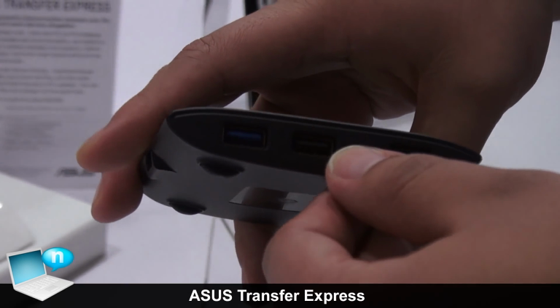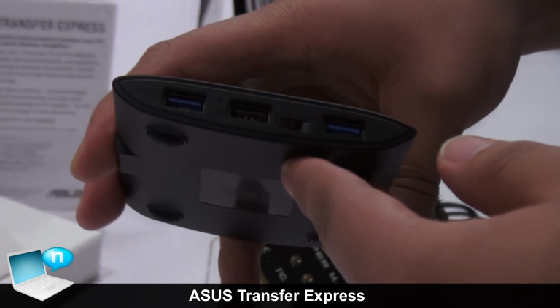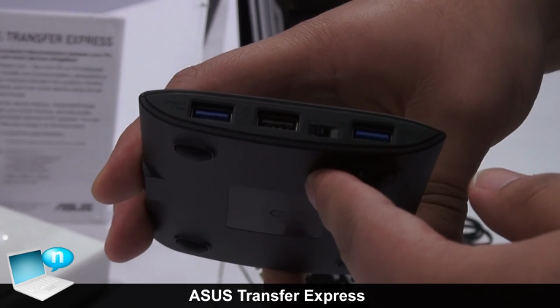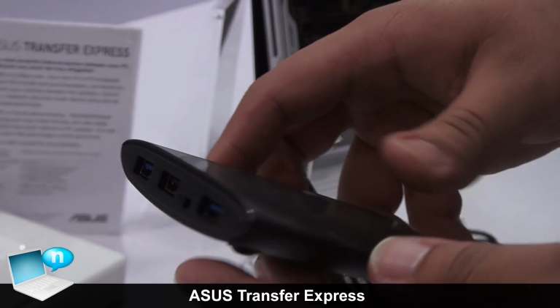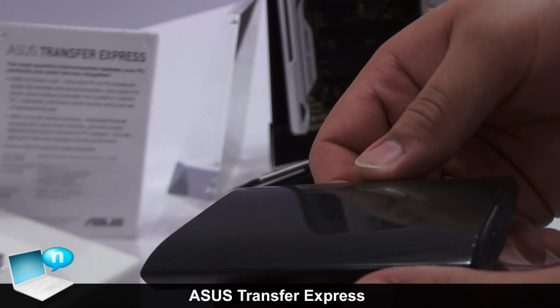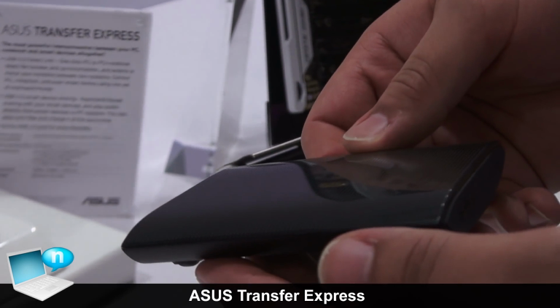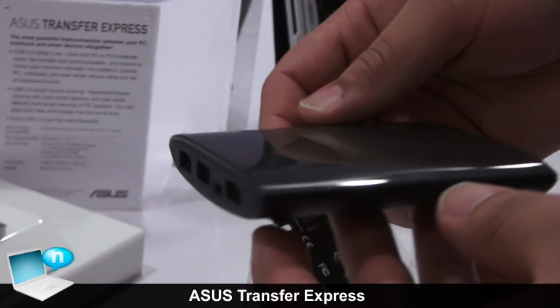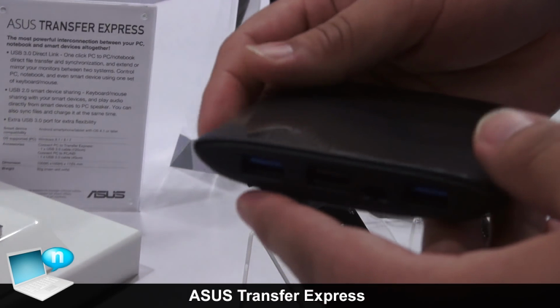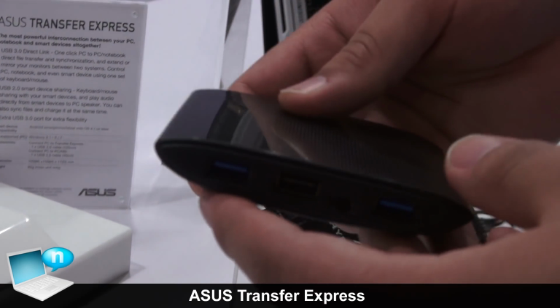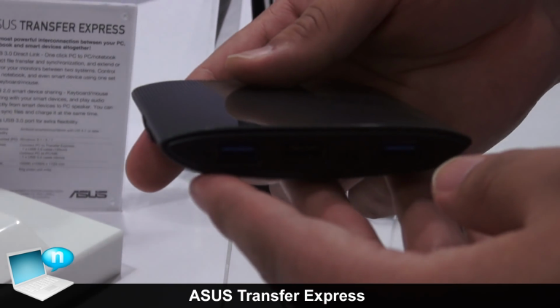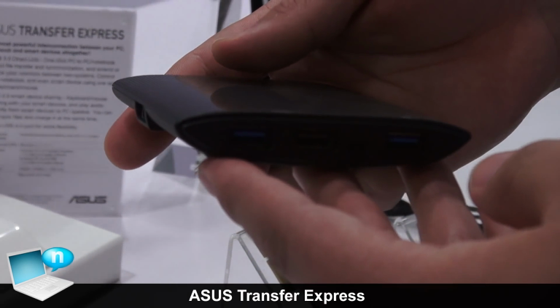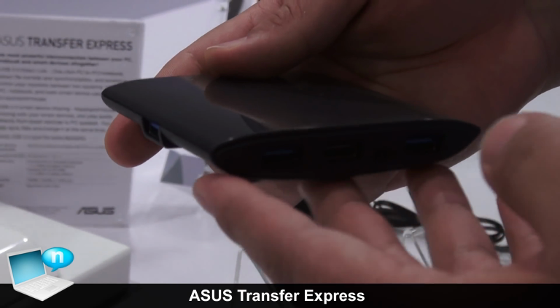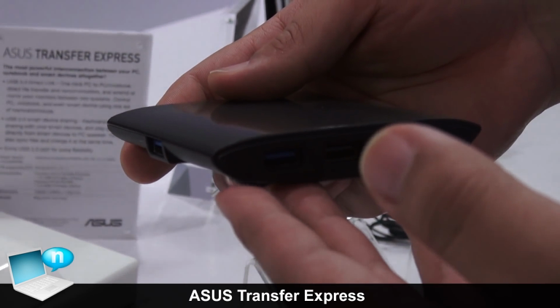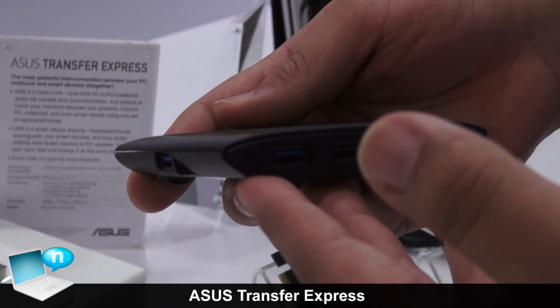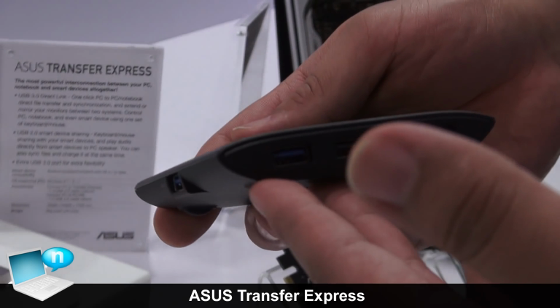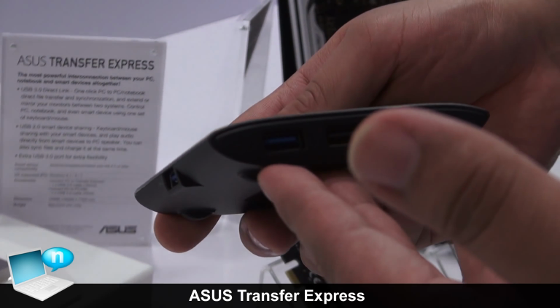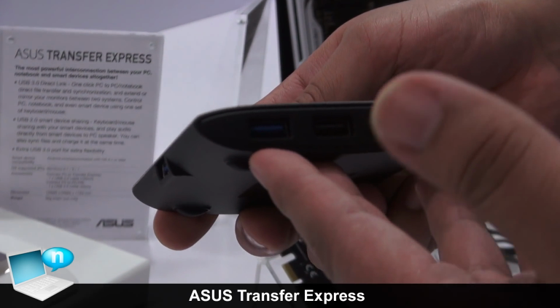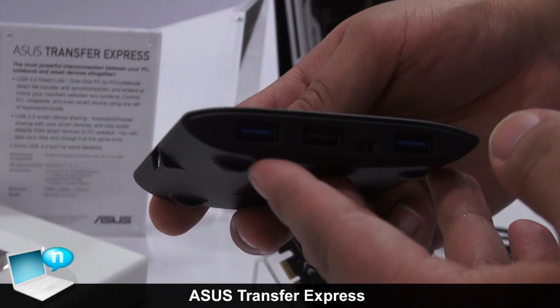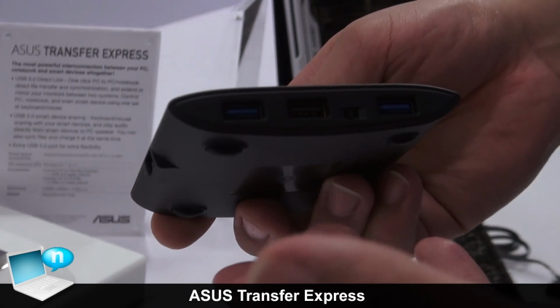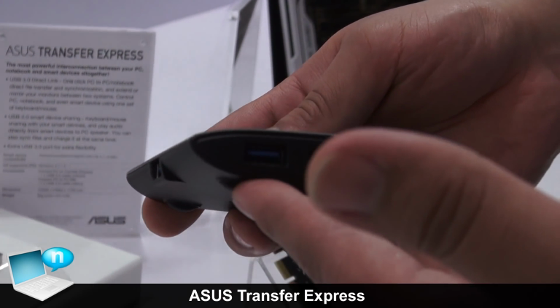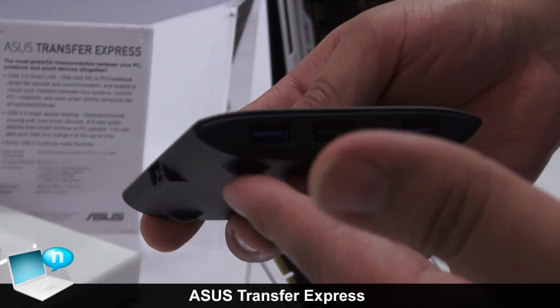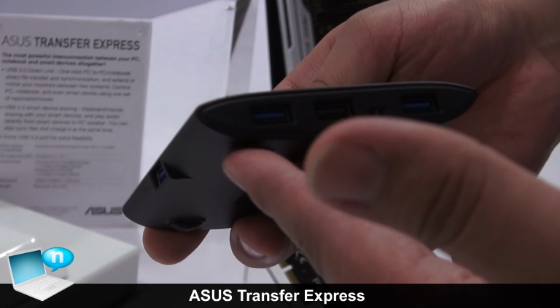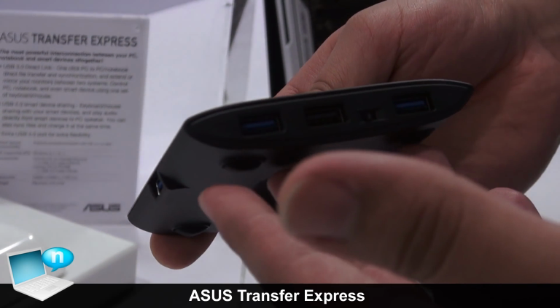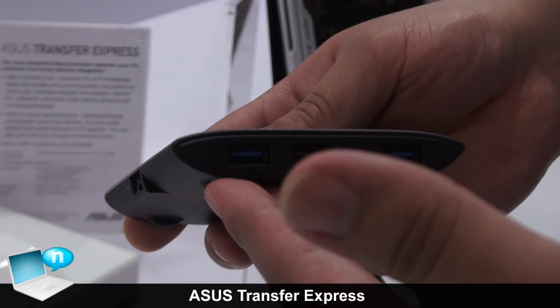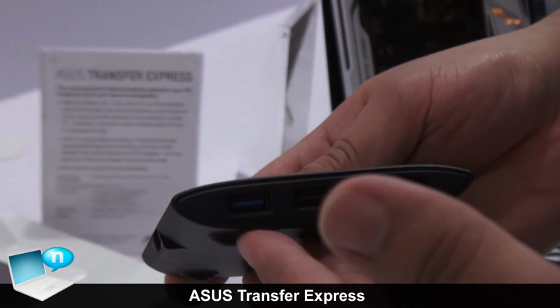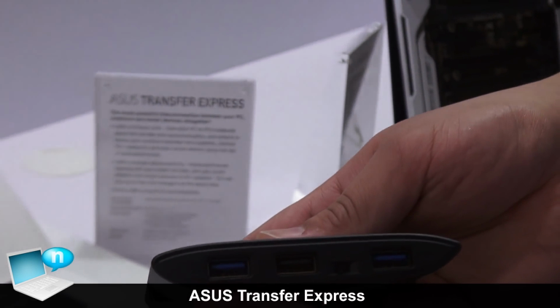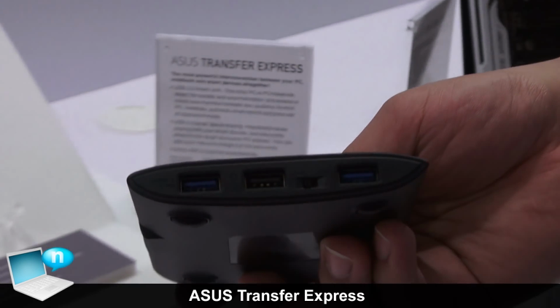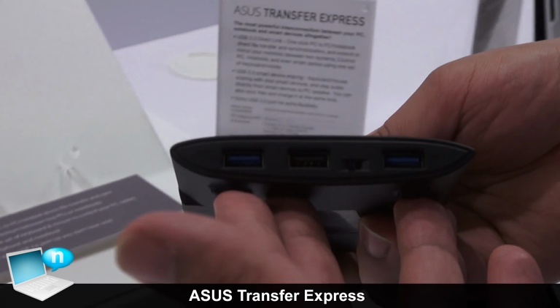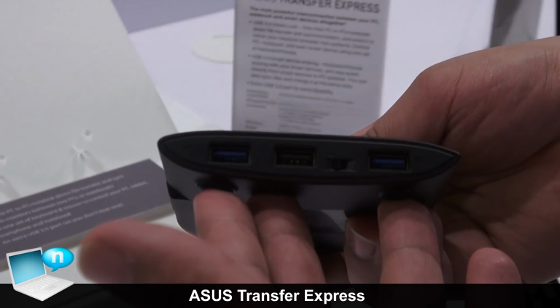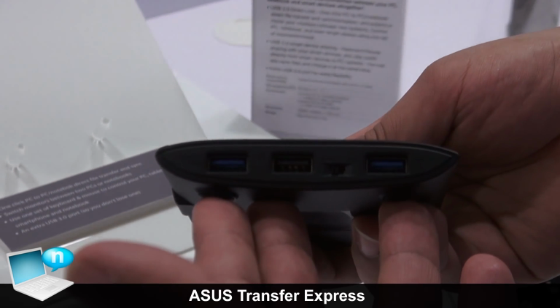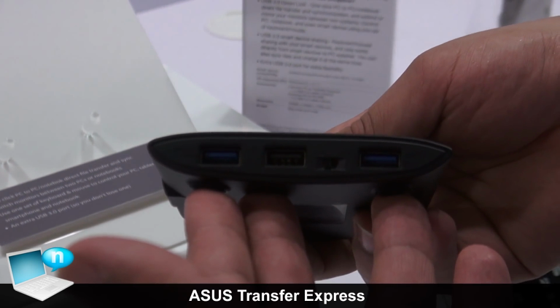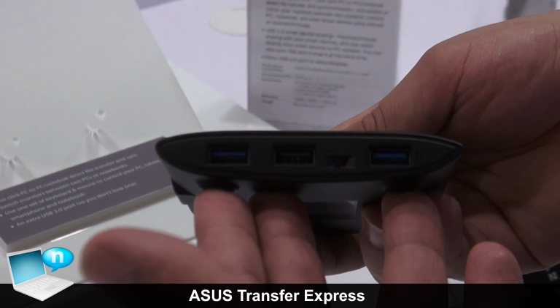There's a lot of cool functionality in this unit. We're going to be releasing this probably around the end of Q1. Right now the MSRP is not set, so make sure and stay tuned for local pricing on that.